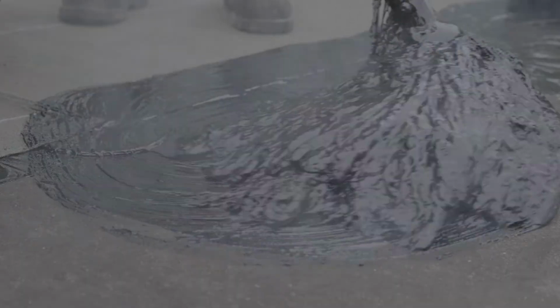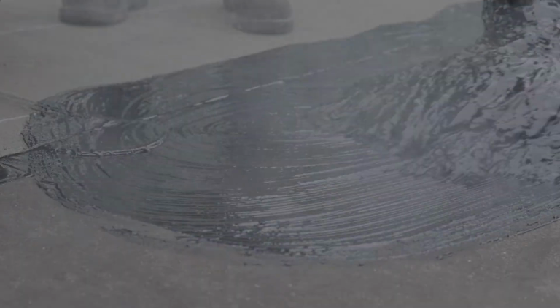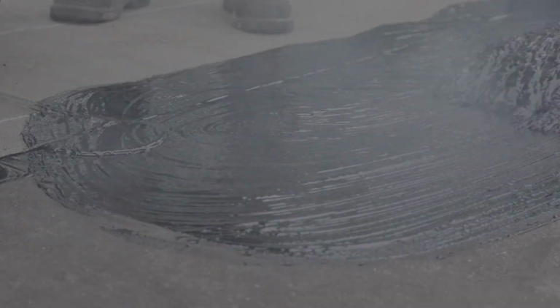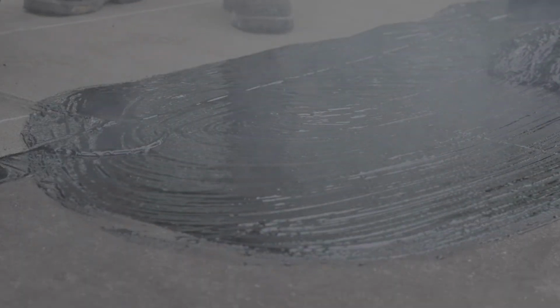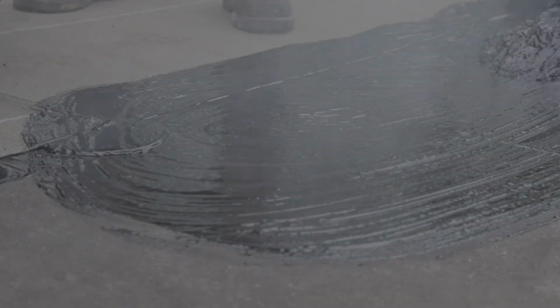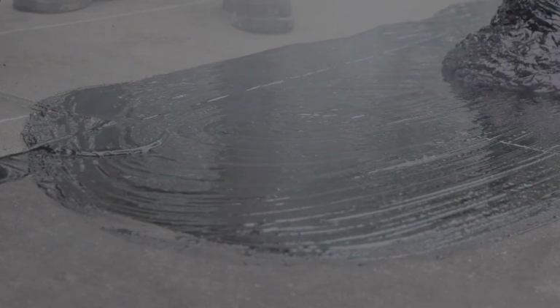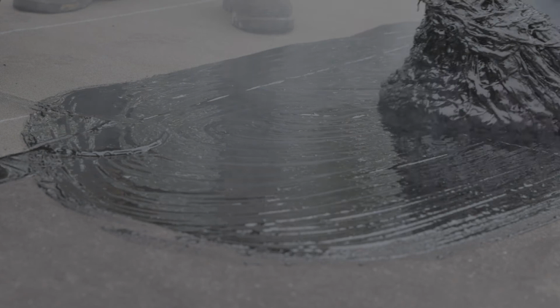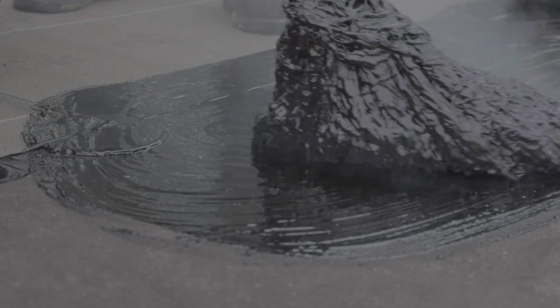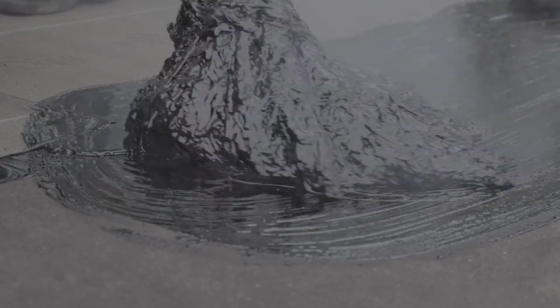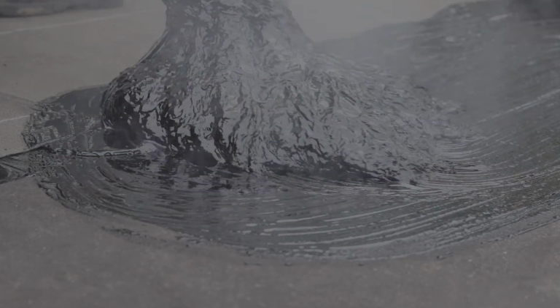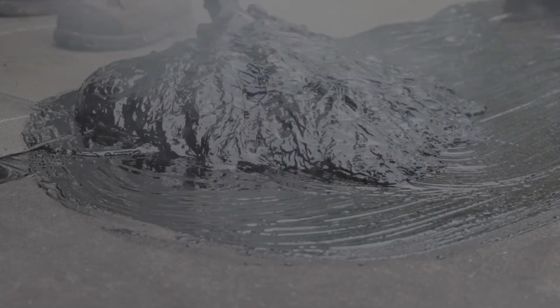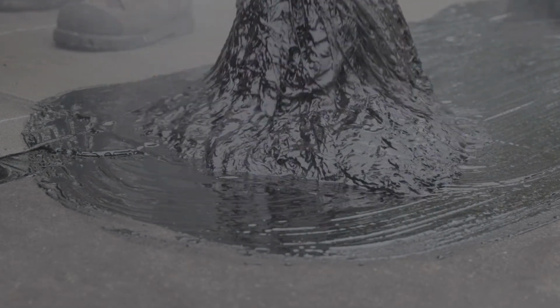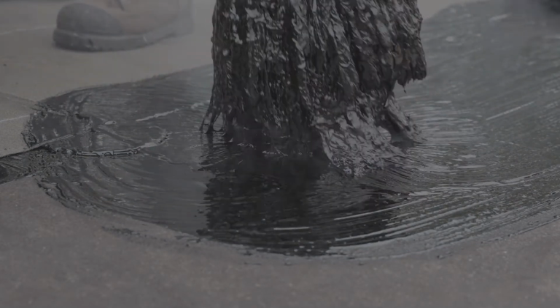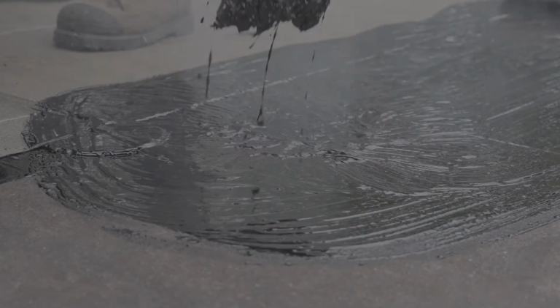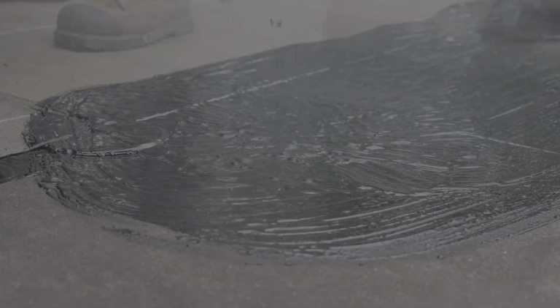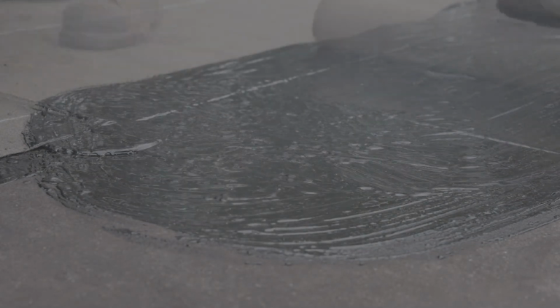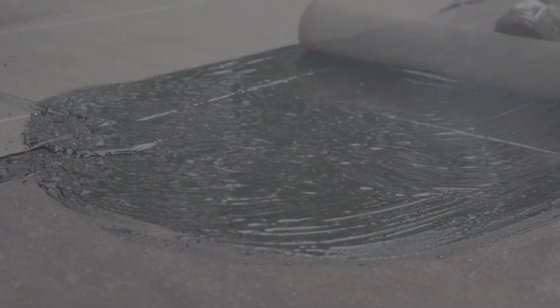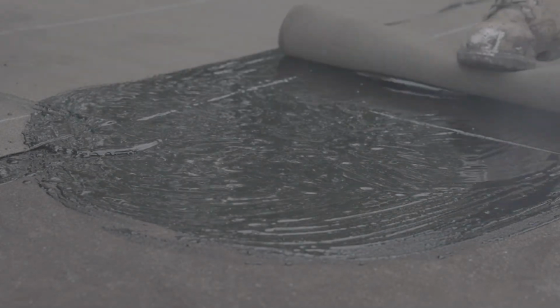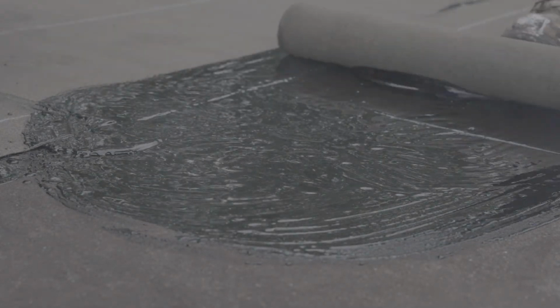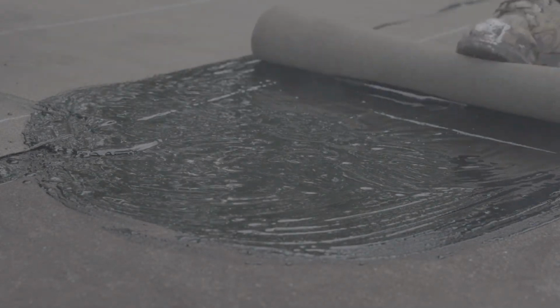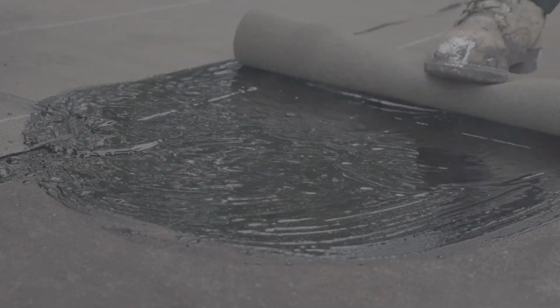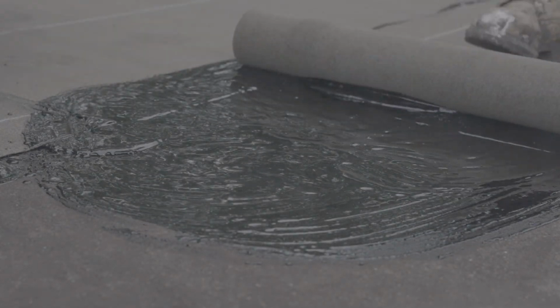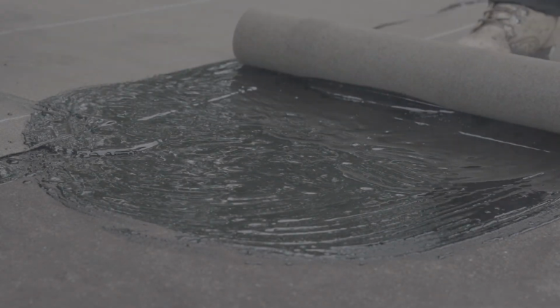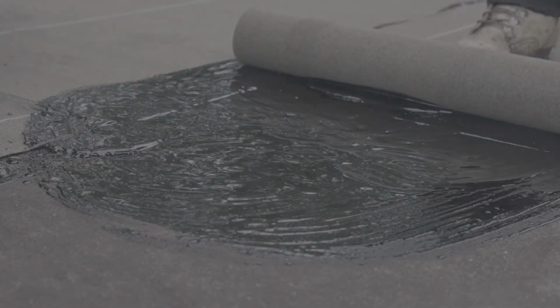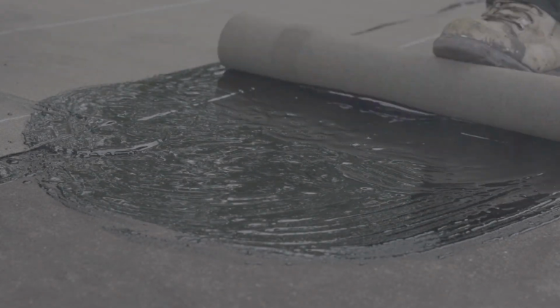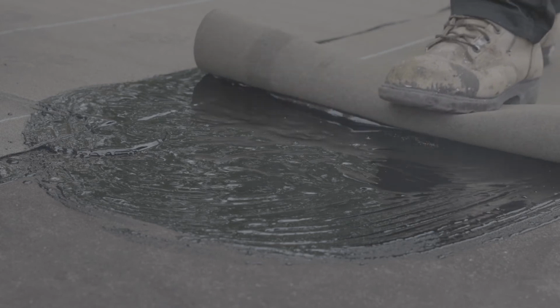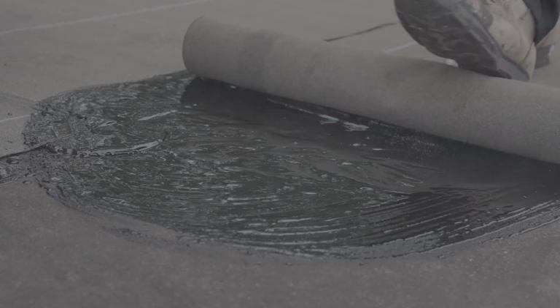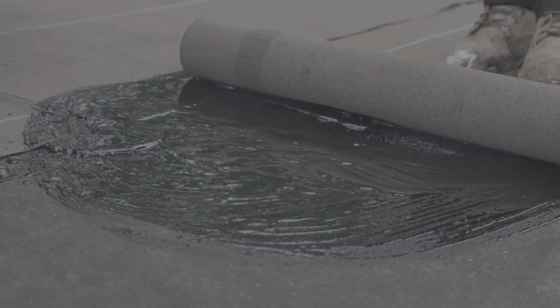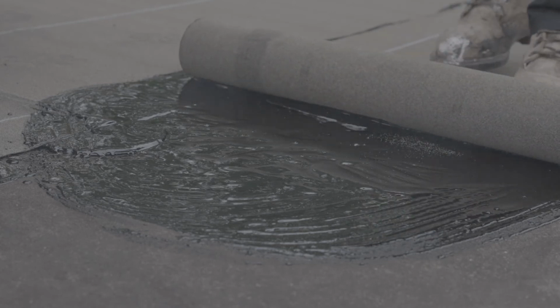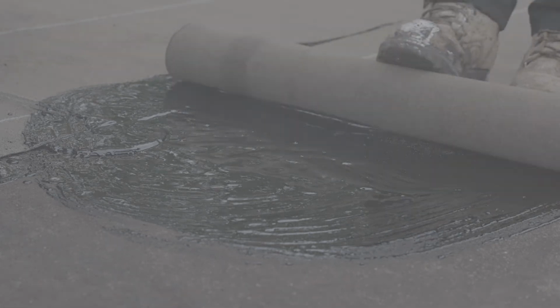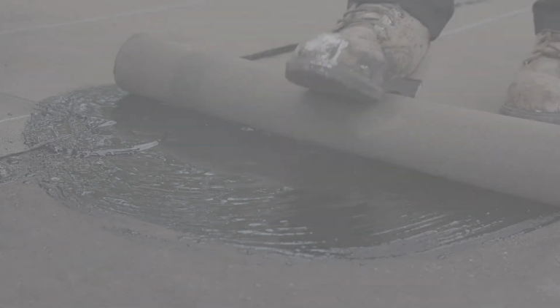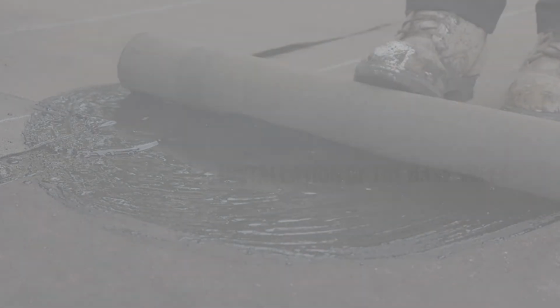Continue installing the other membranes by following these instructions until the field surface of the roof is completed. This installation is now complete.